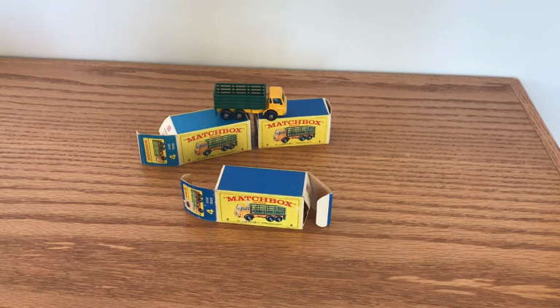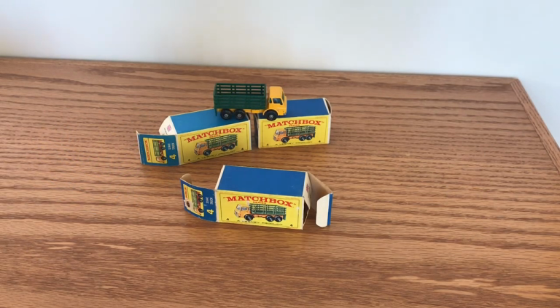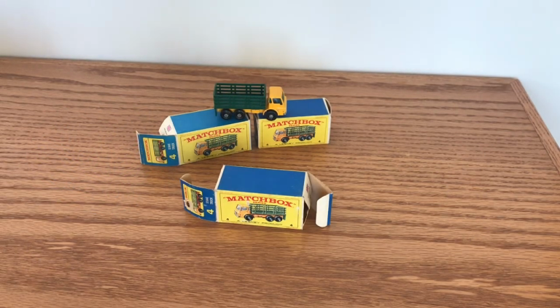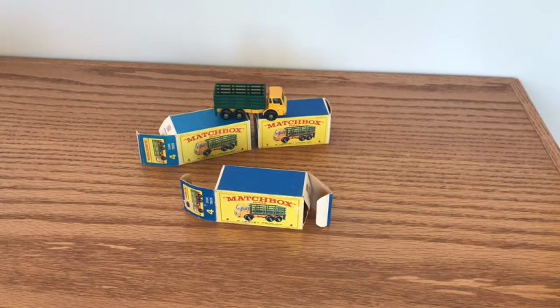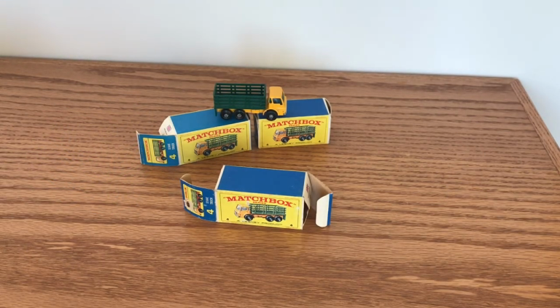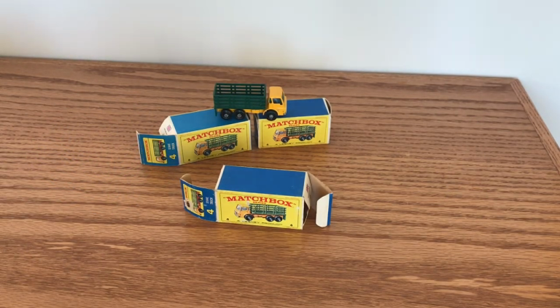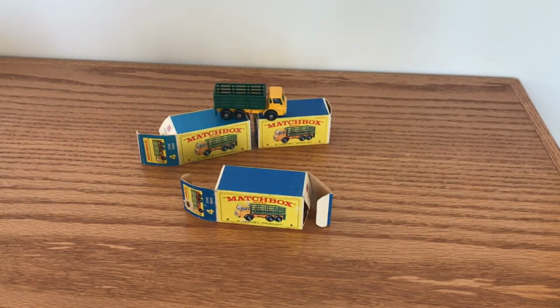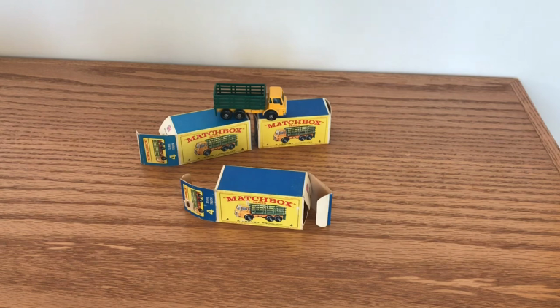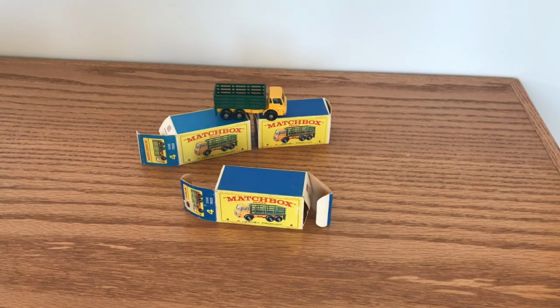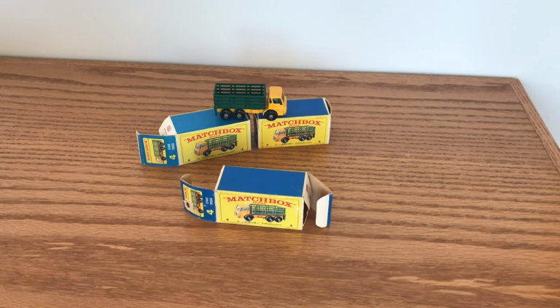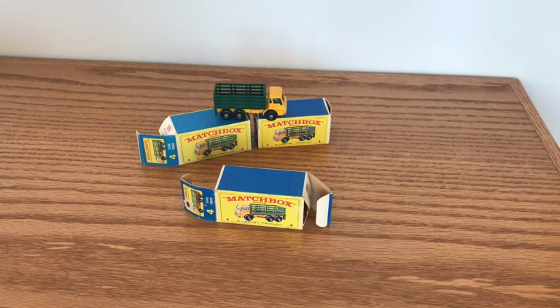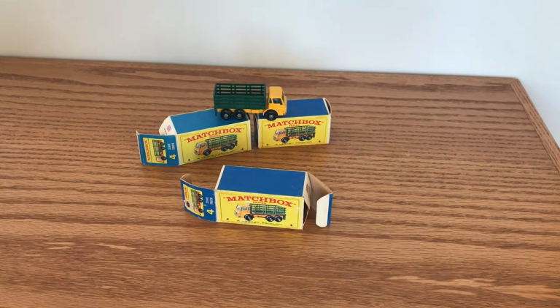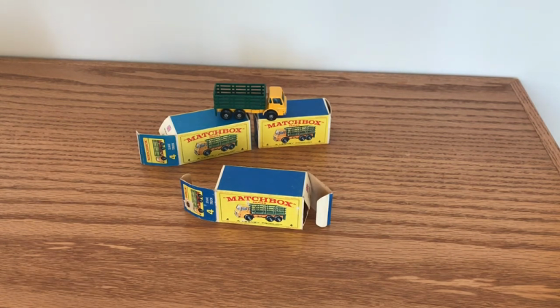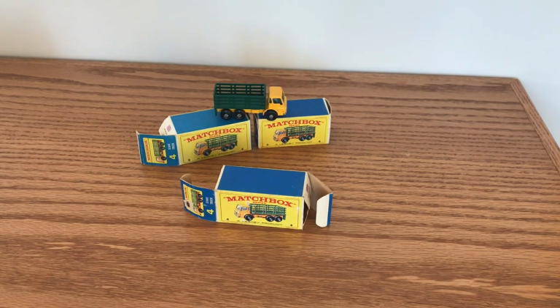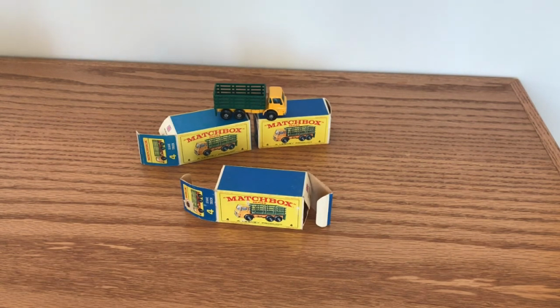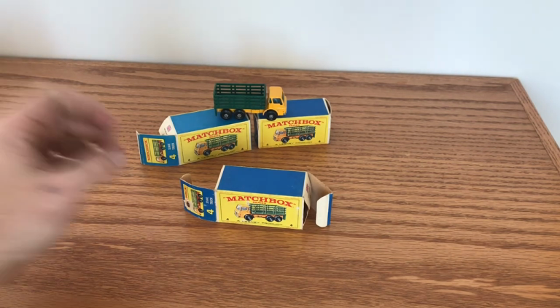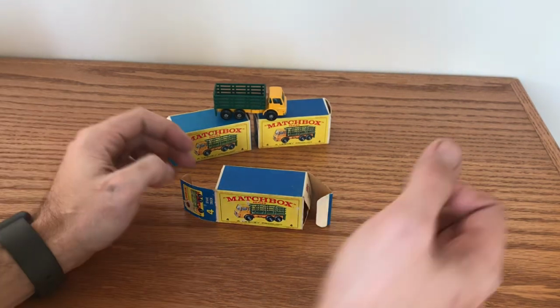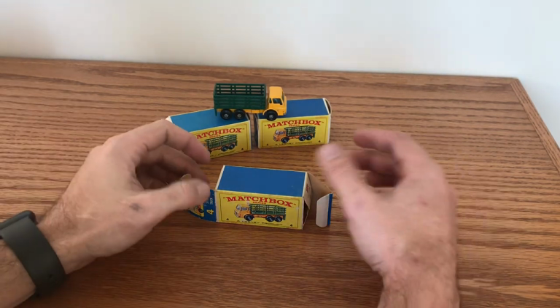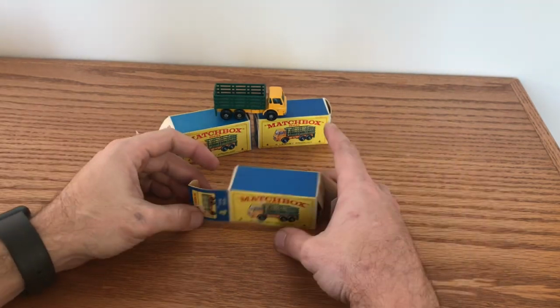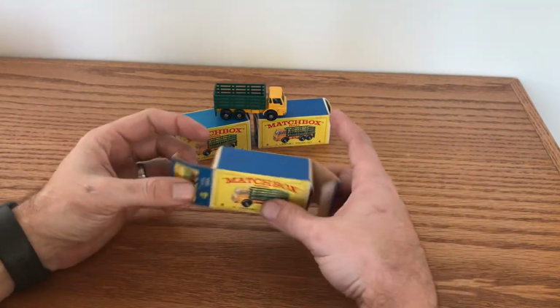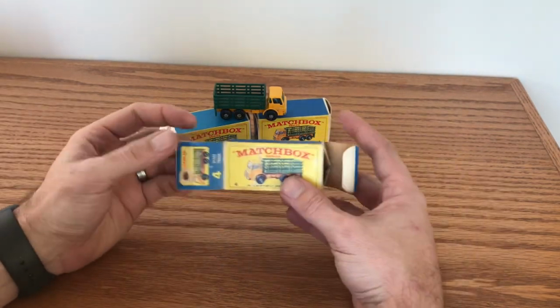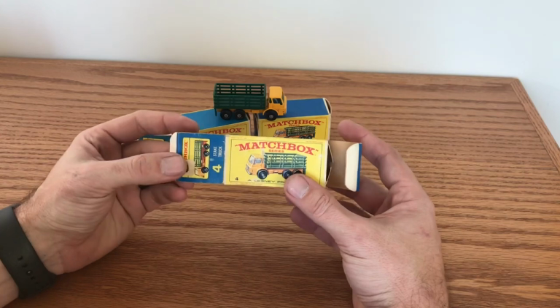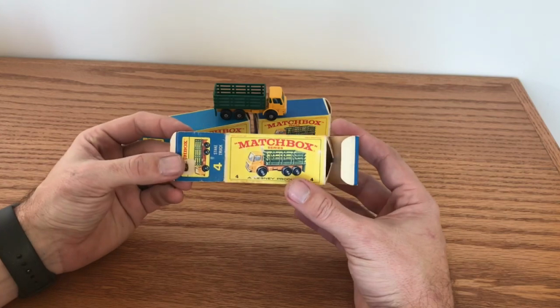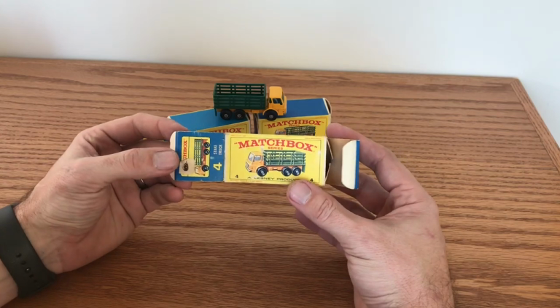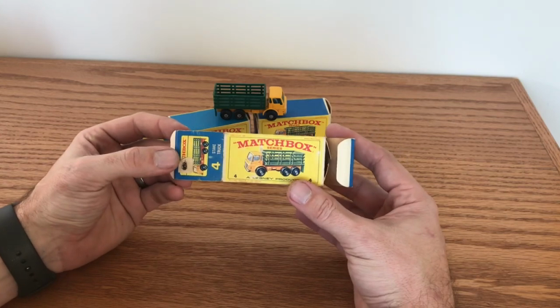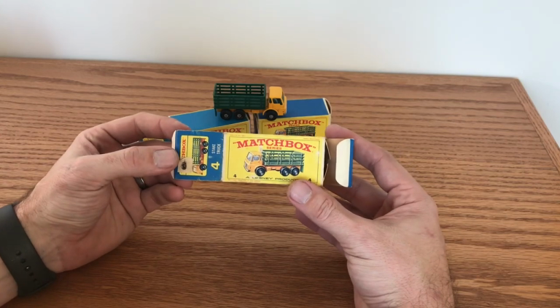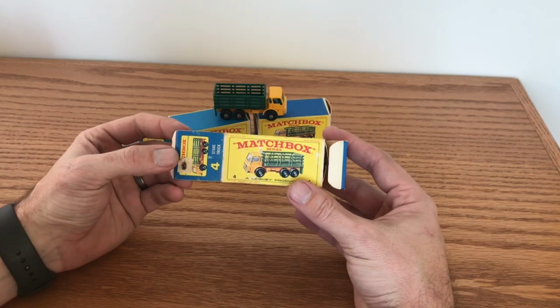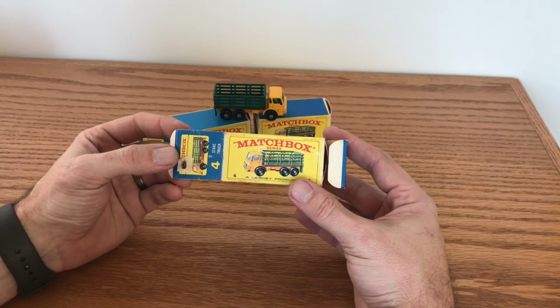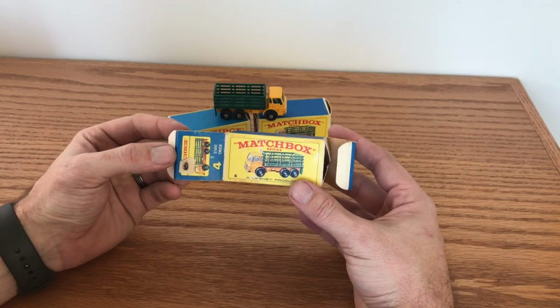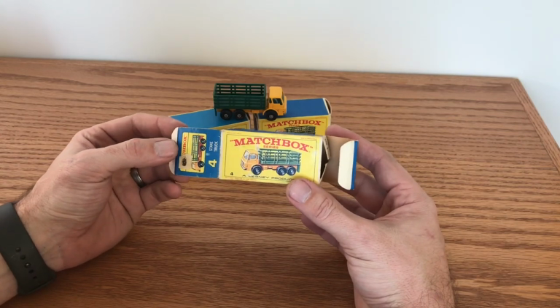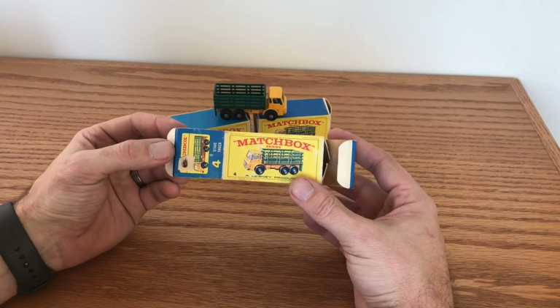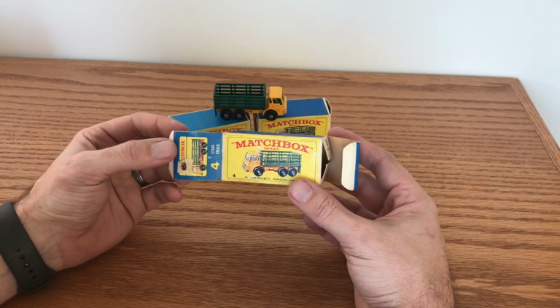Hello and welcome back to Vintage Diecast Restoration. Up this week I'm going to be working on a couple of my number four Matchbox series stake trucks.